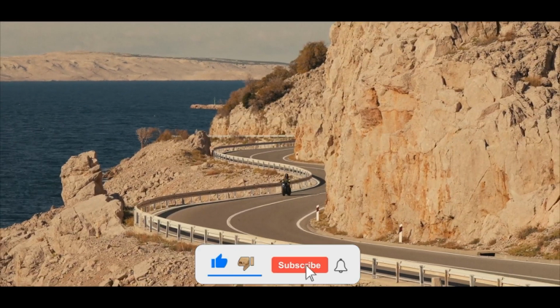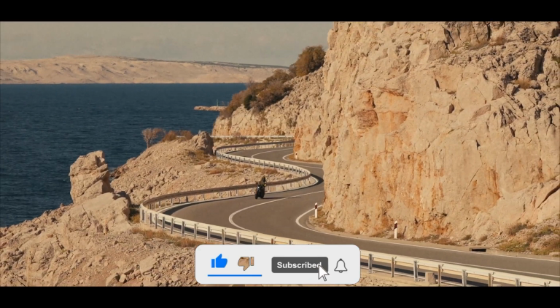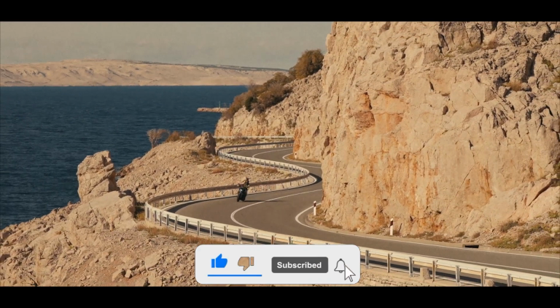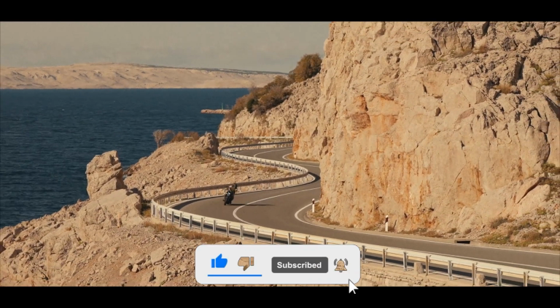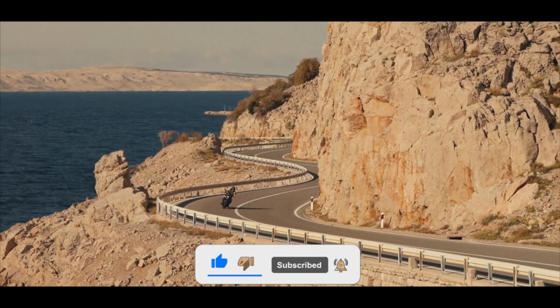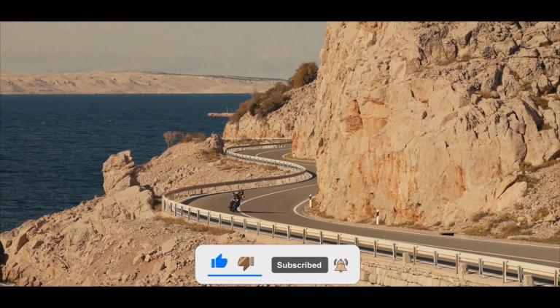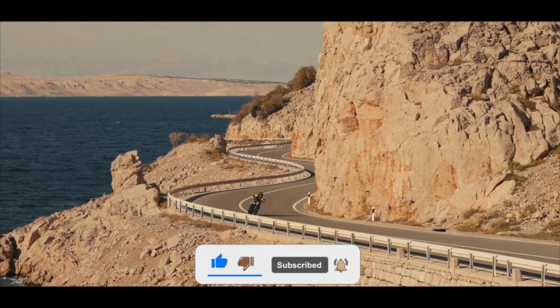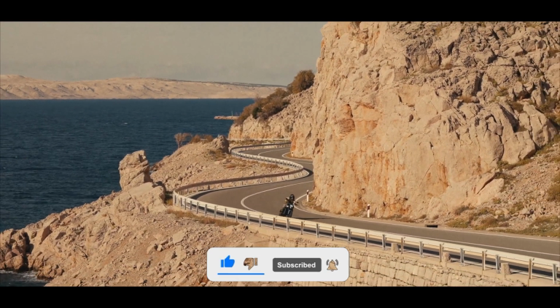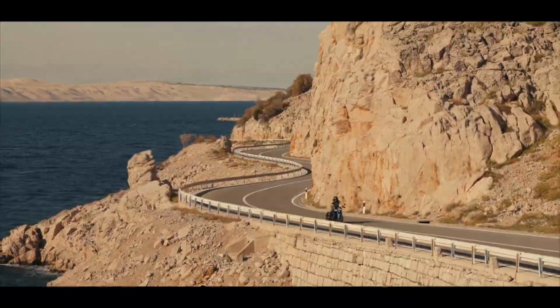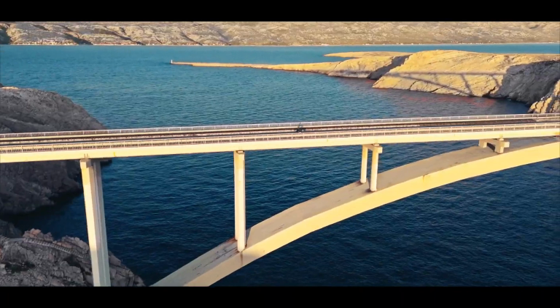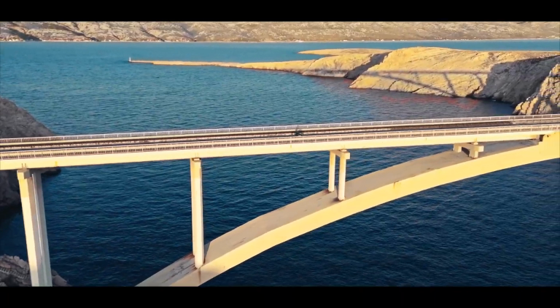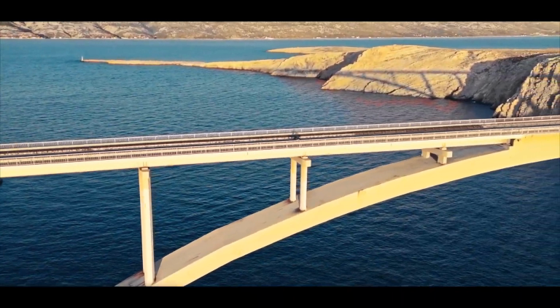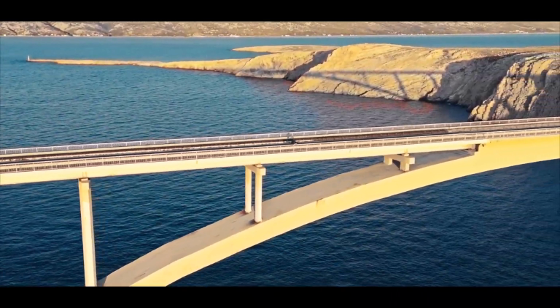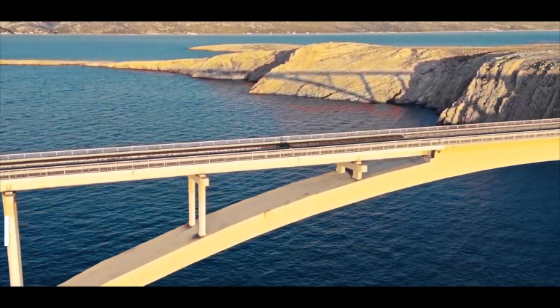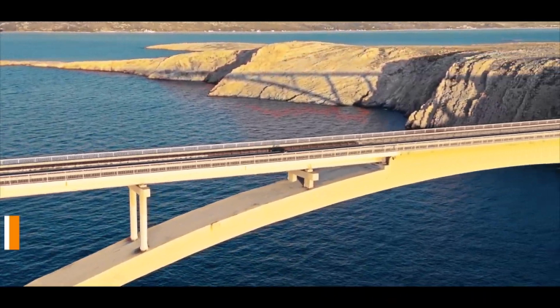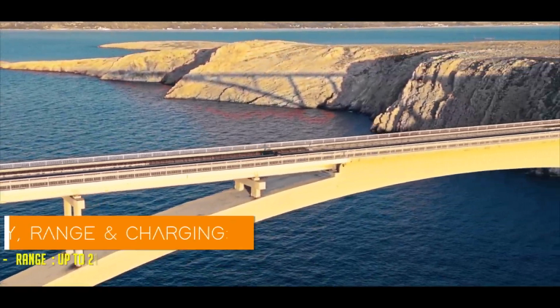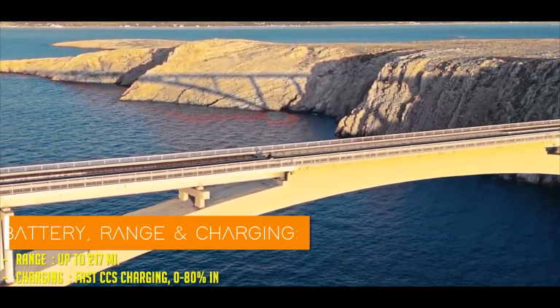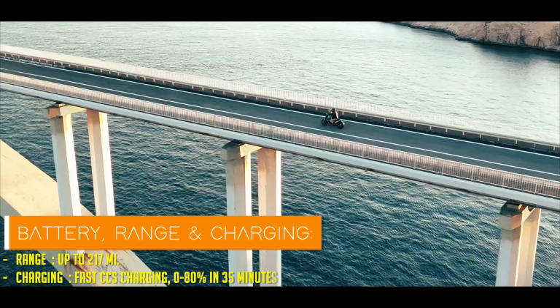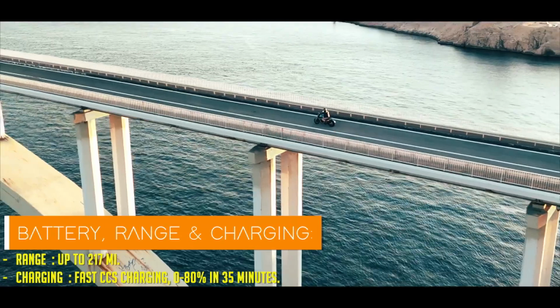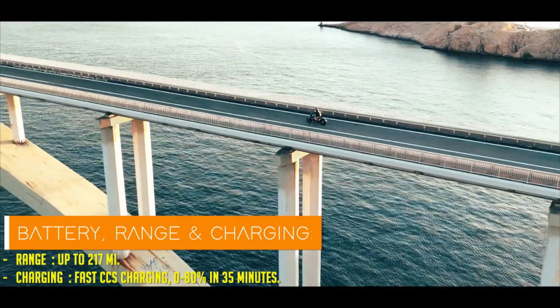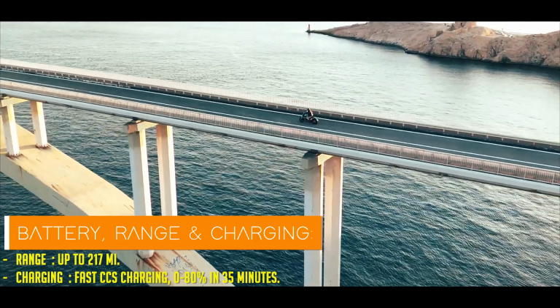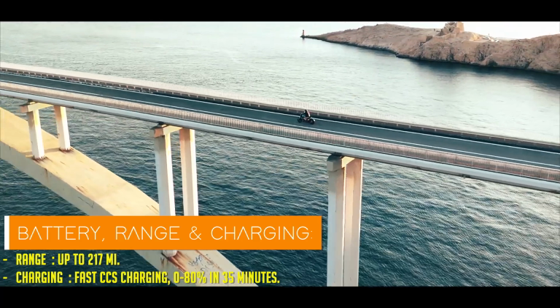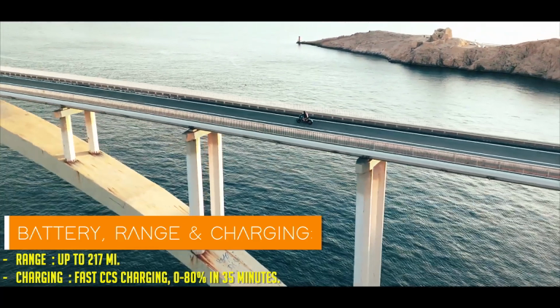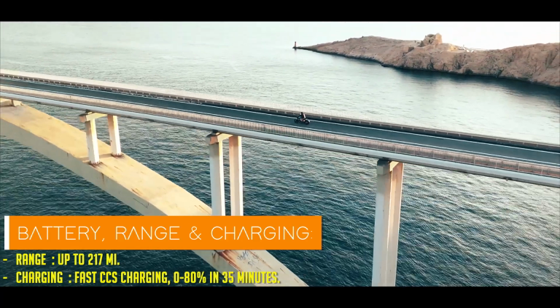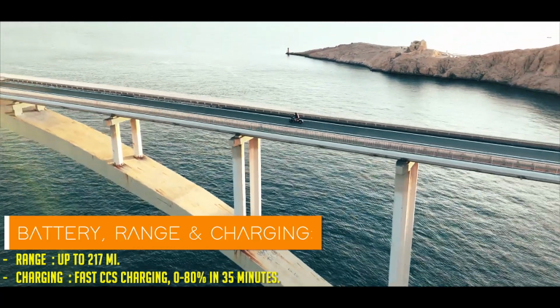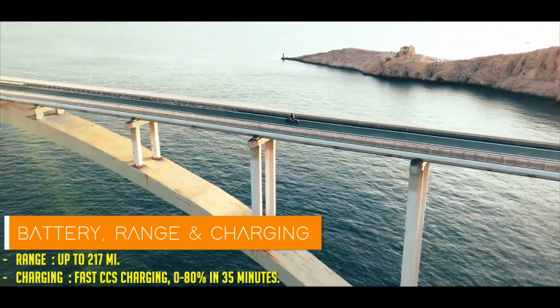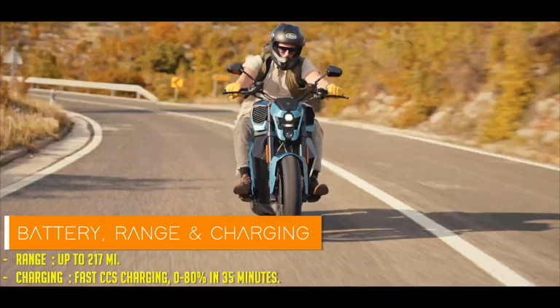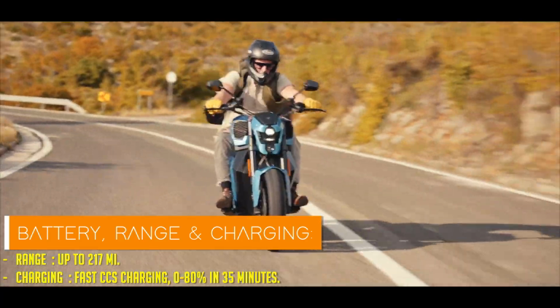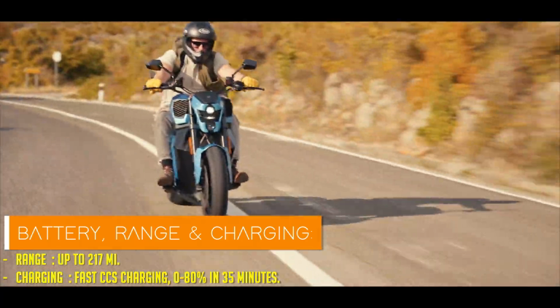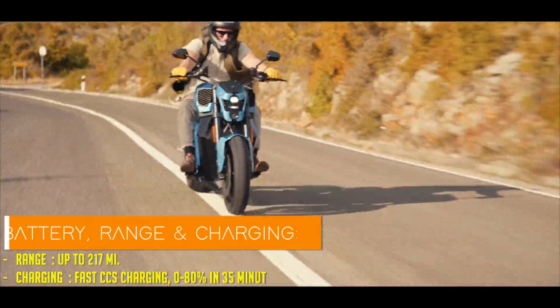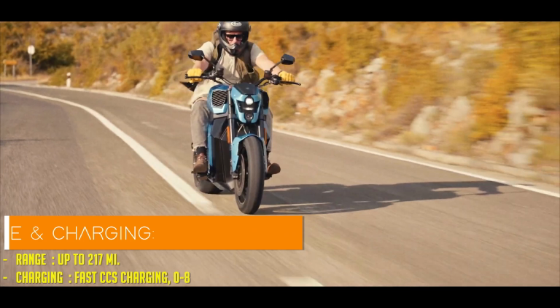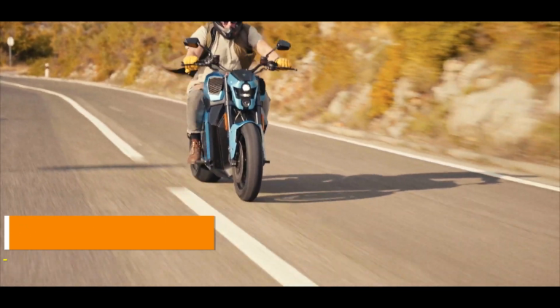Prepare yourself for the Verge TS series, where the integrated rim motor promises performance that rivals a rocket launch — 1,000 newton meters of torque, to be precise. I can't help but wonder if this thing comes with a seat belt or a pilot's license.